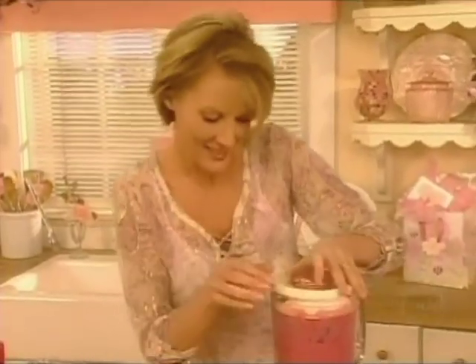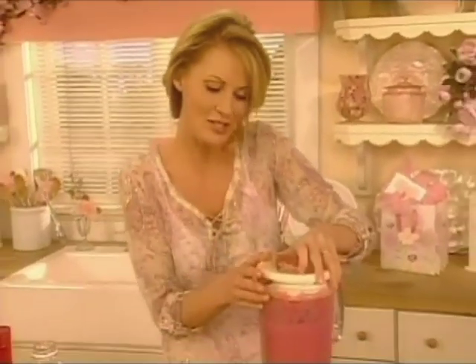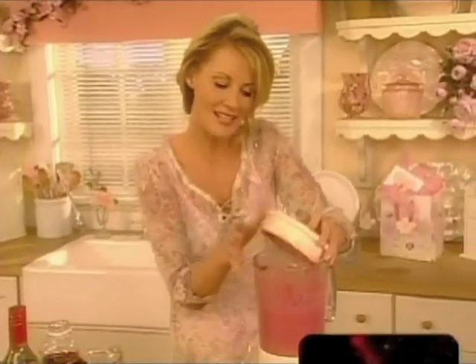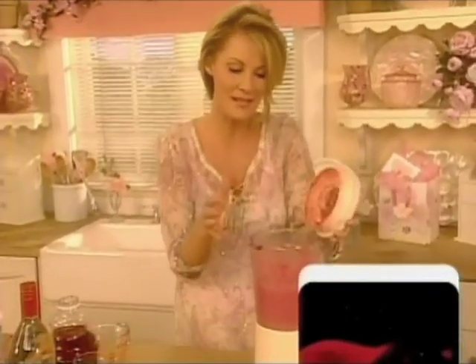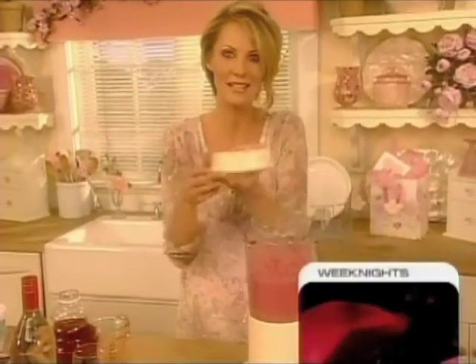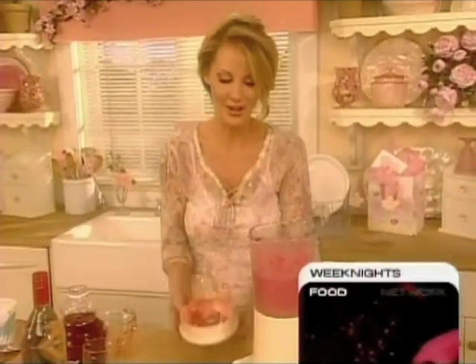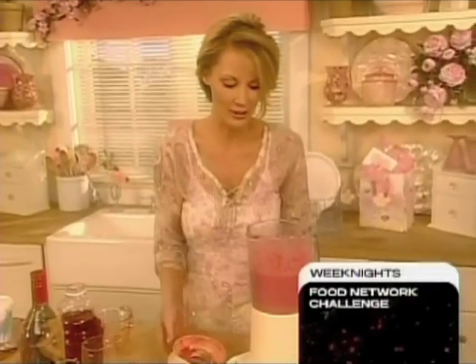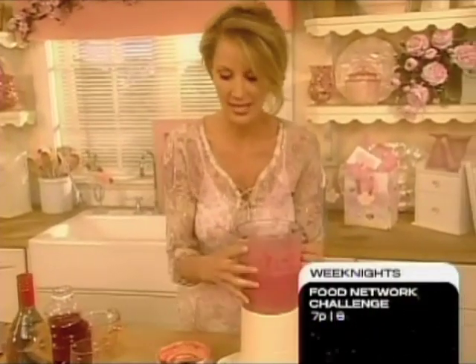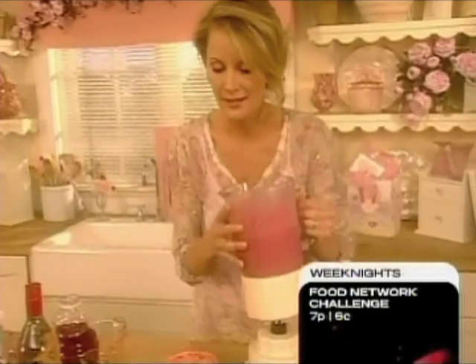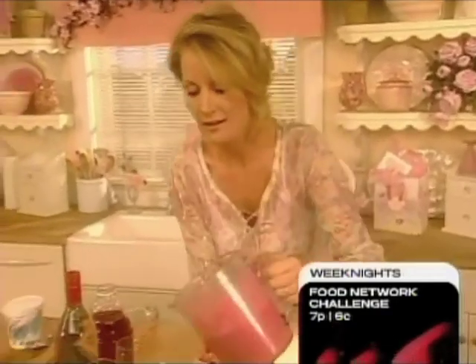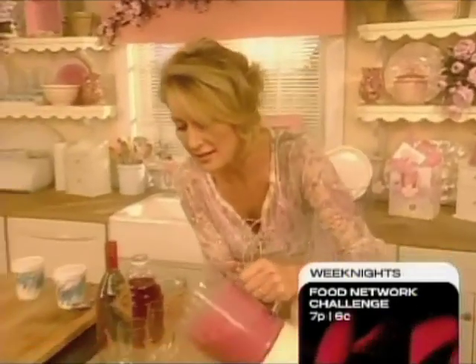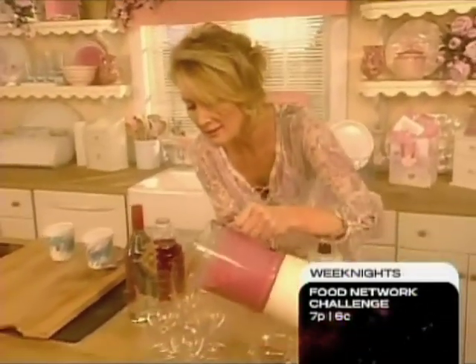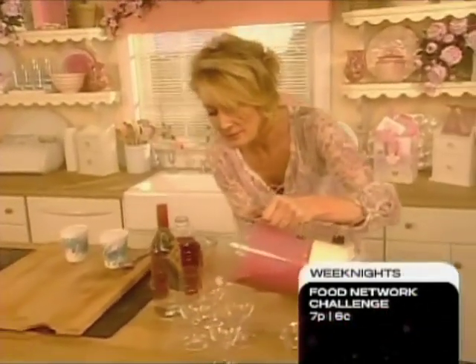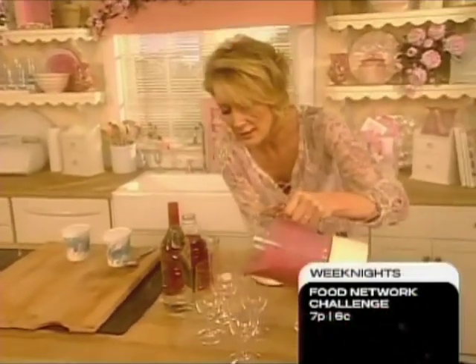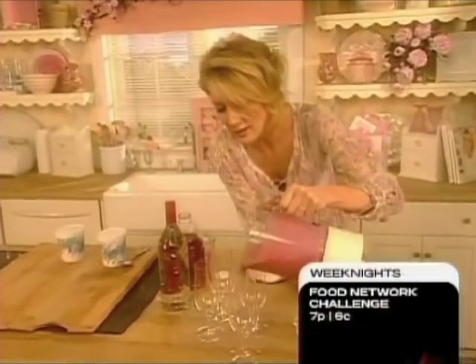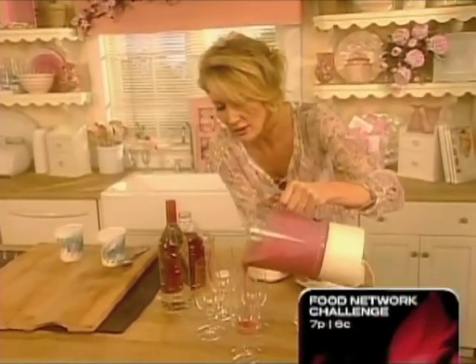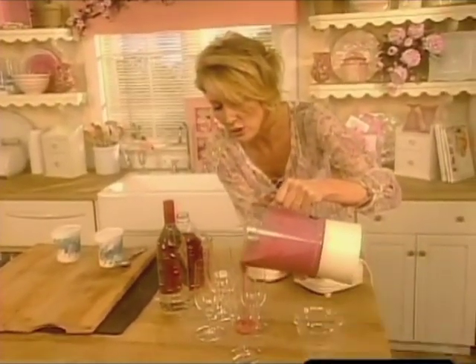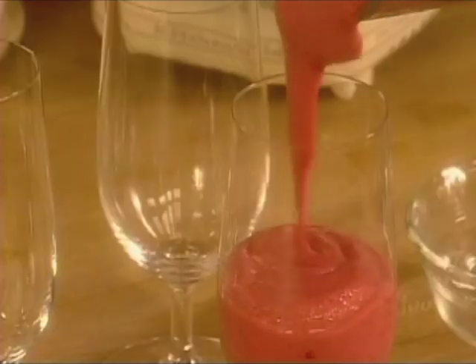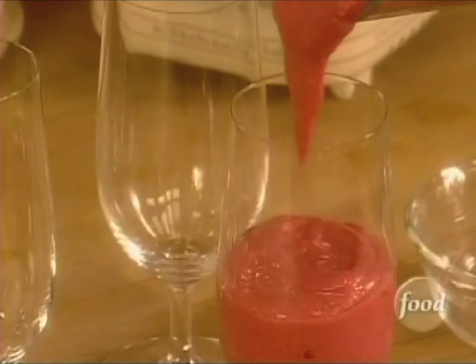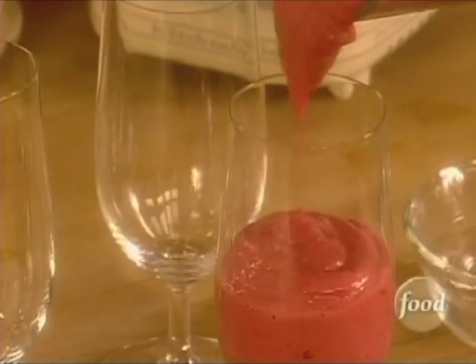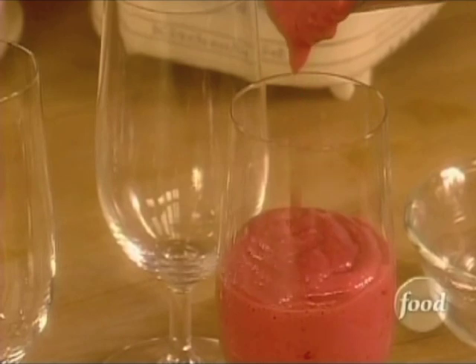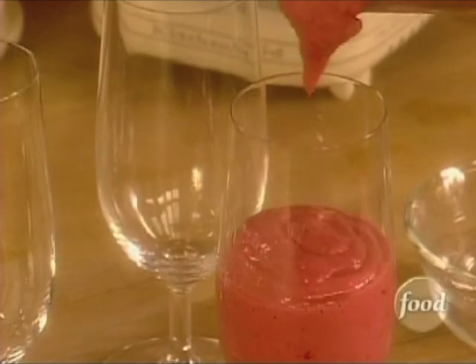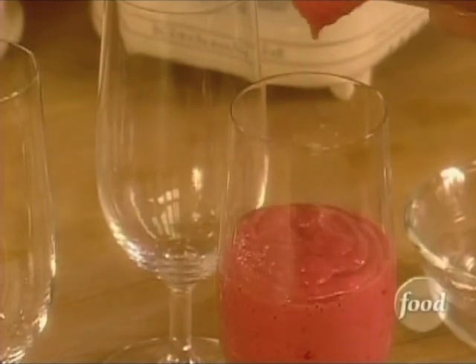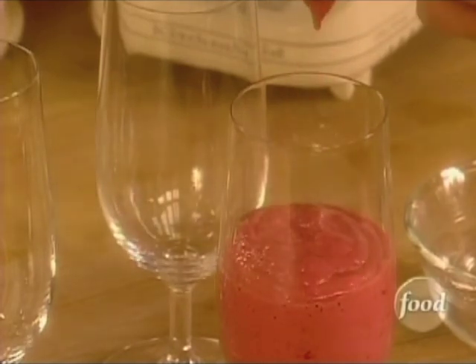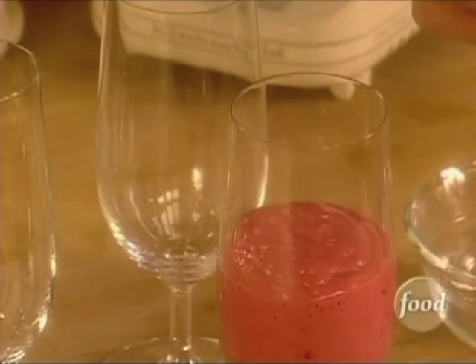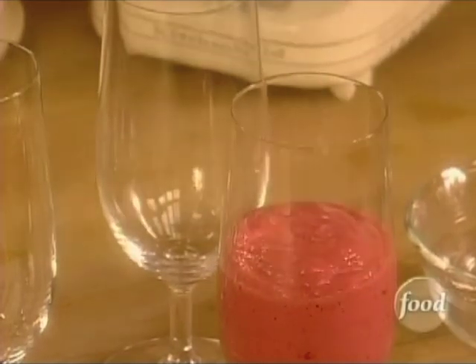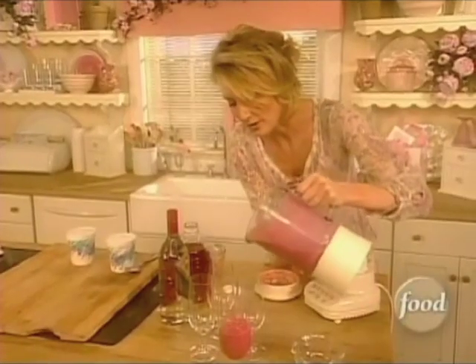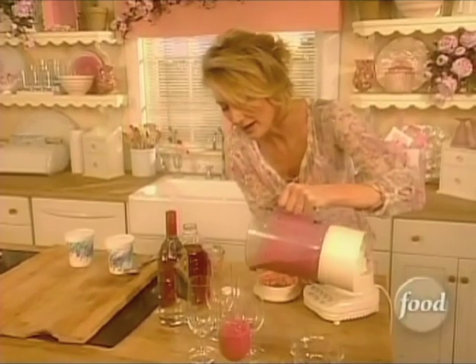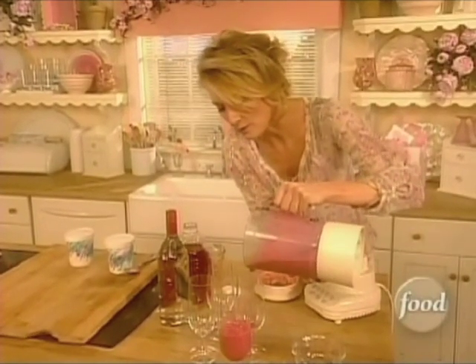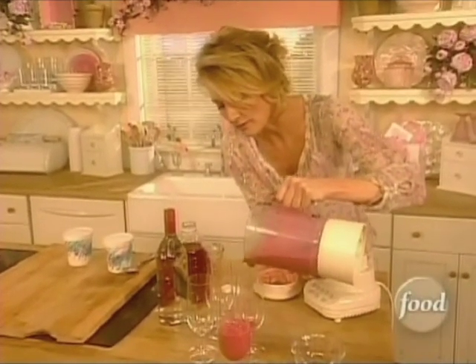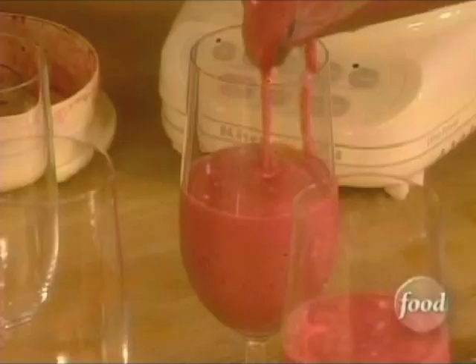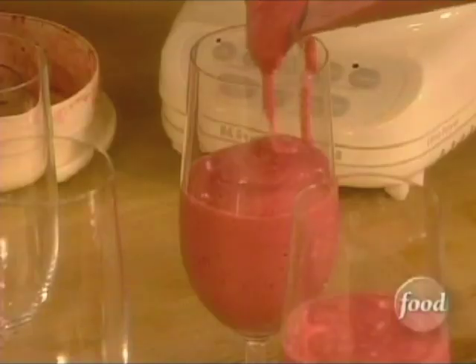This takes just a minute to blend it all together, and it's nice and thick. The kids are going to think they're getting a sweet little treat, and they are, but it's going to be healthy for them. Okay, and one more for Mr. Bracer.